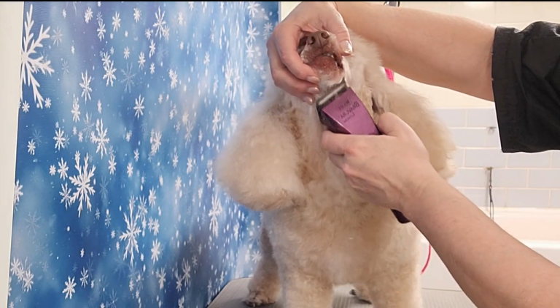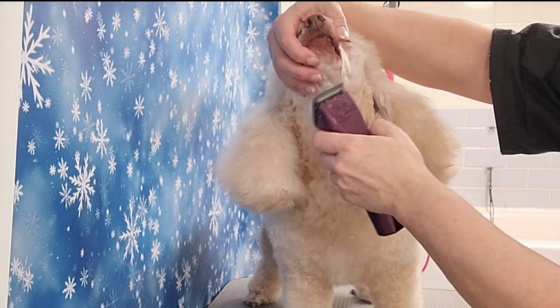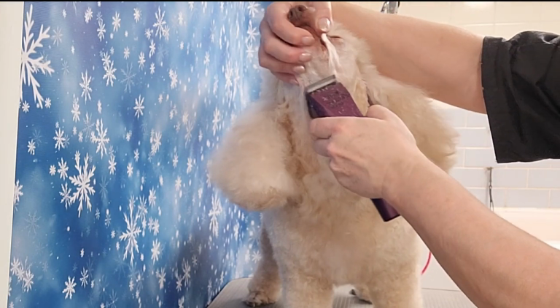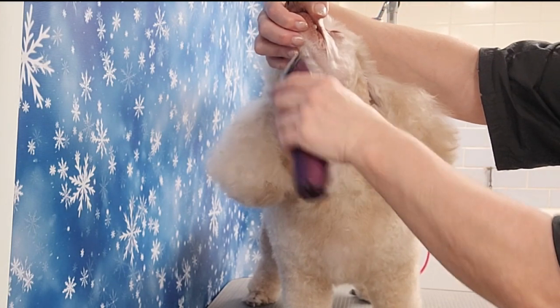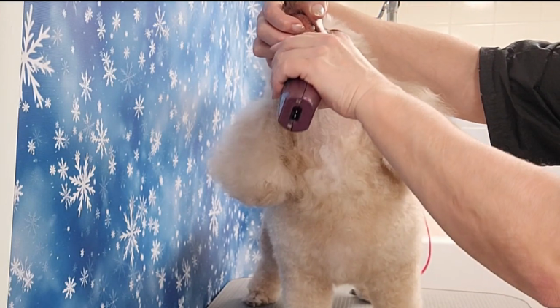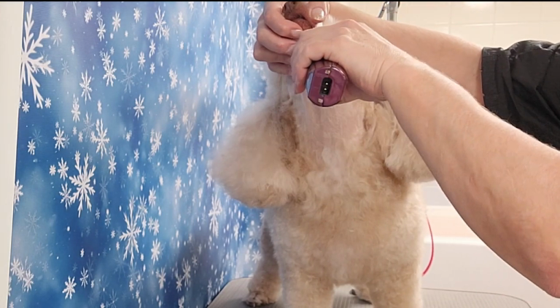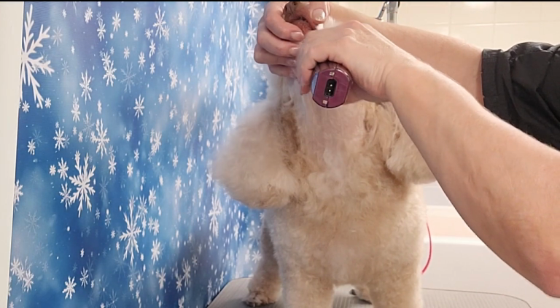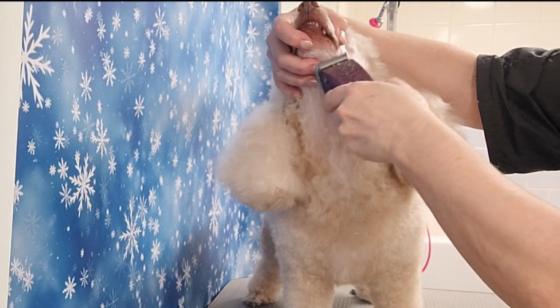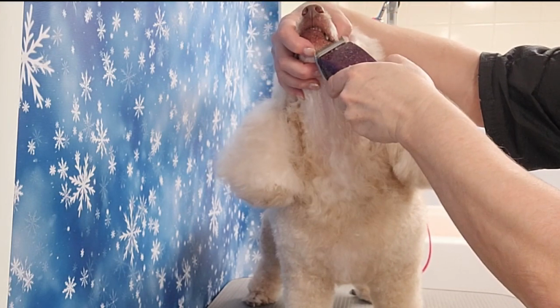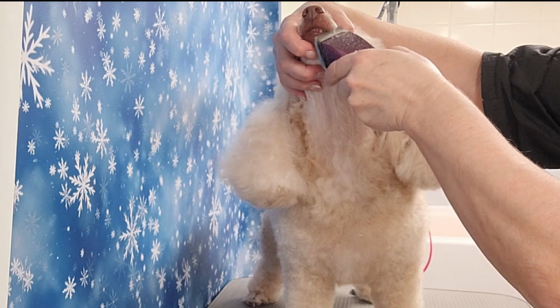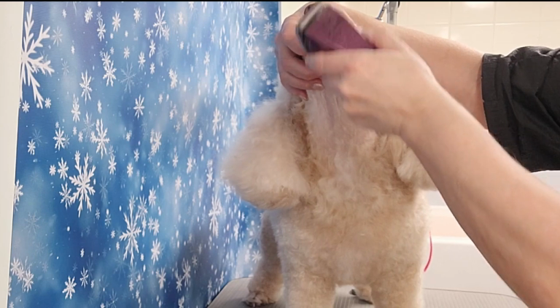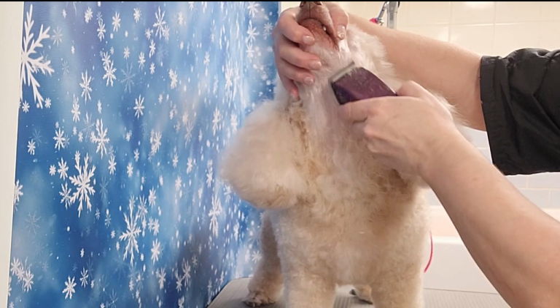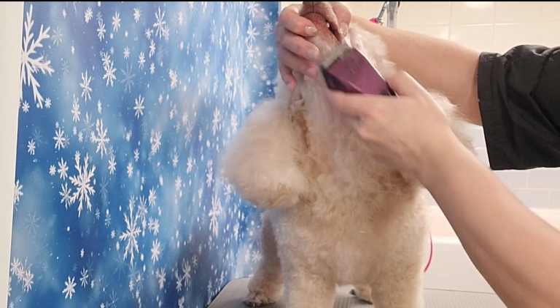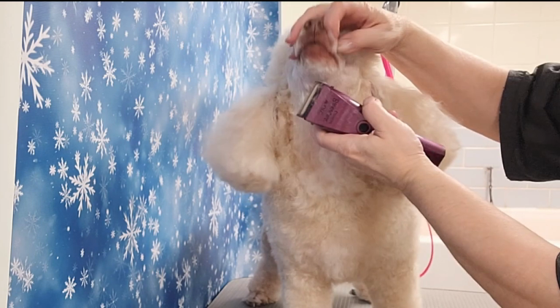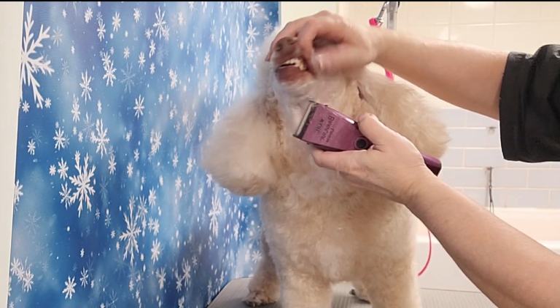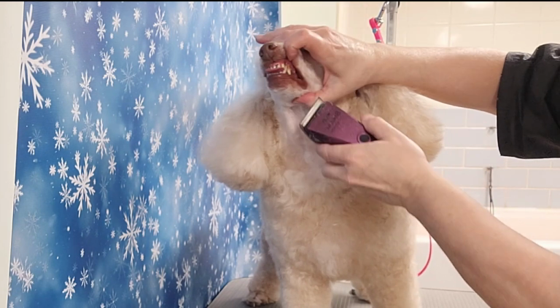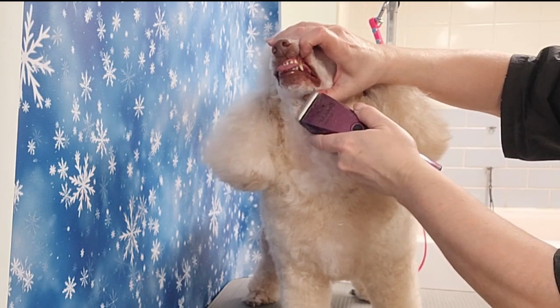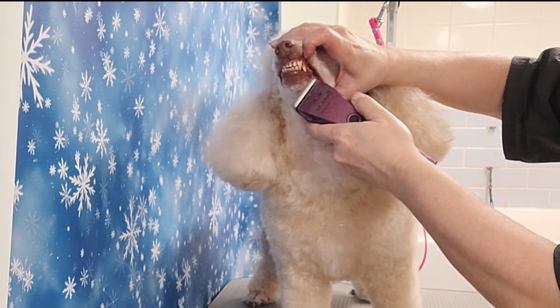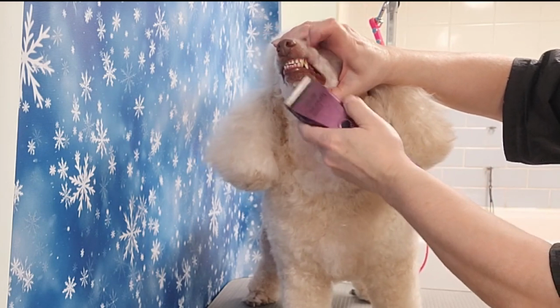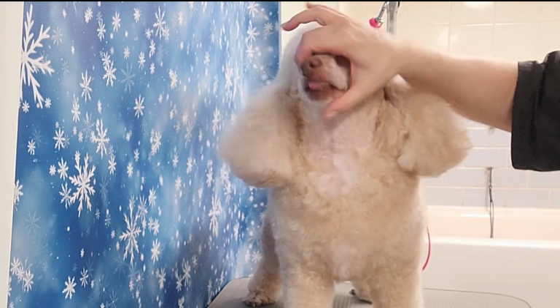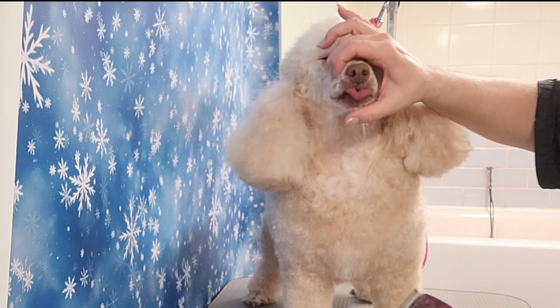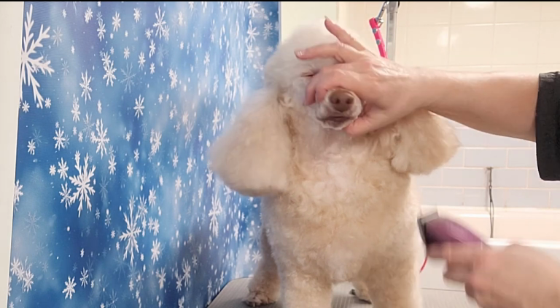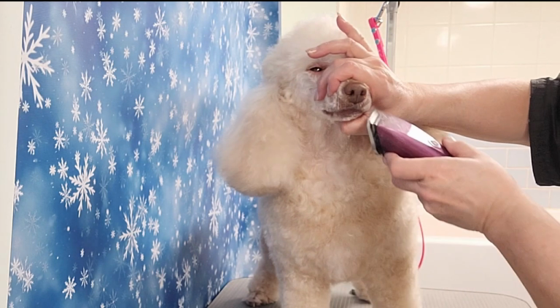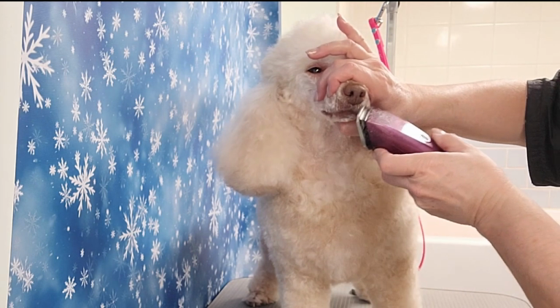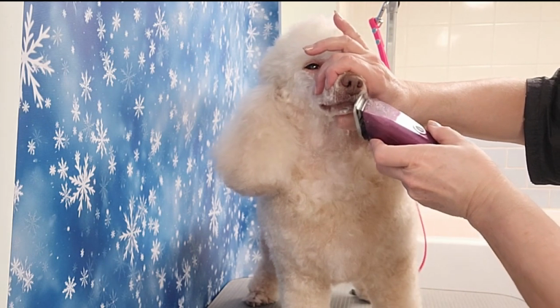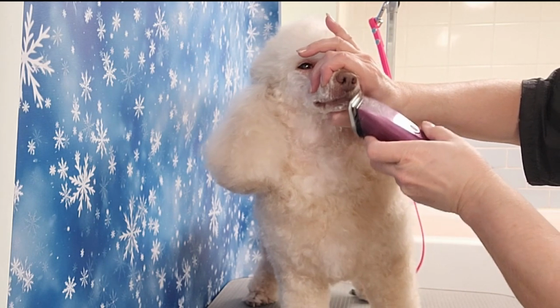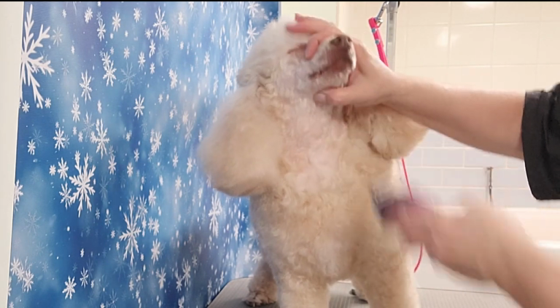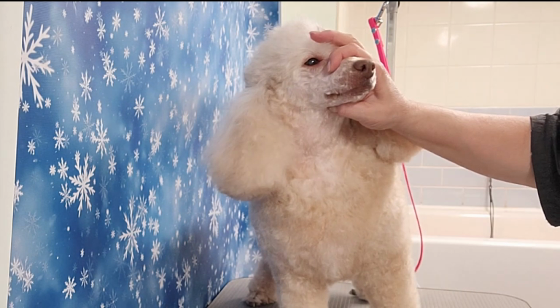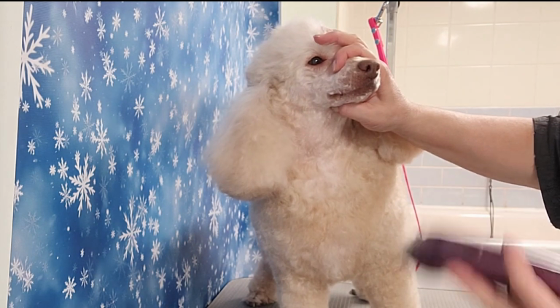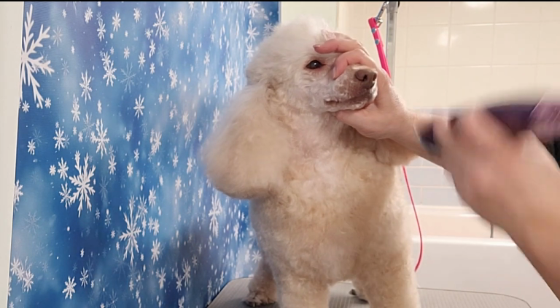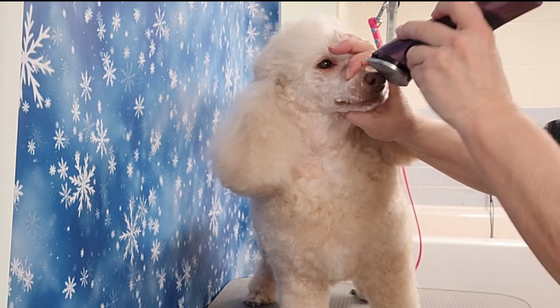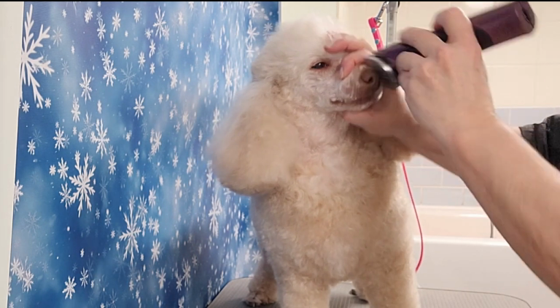I've got to get all that hair that's in her flue. The skin there is curled up, so you've got to stretch it so that you can get all the hairs in there. Then I clip around her nostrils and above her nose.